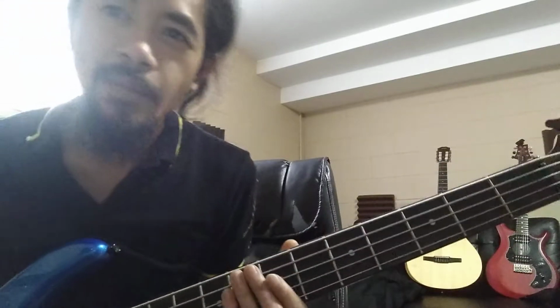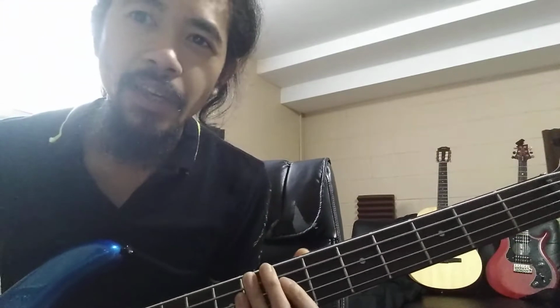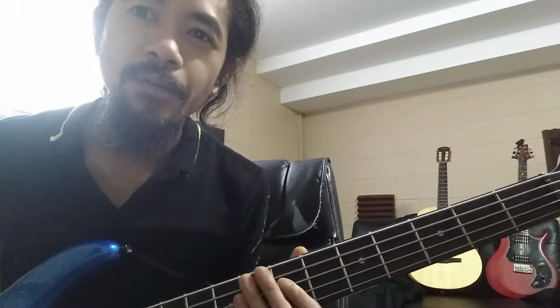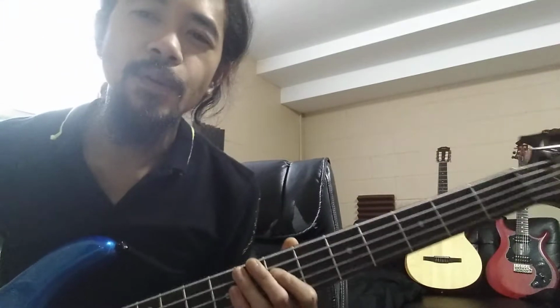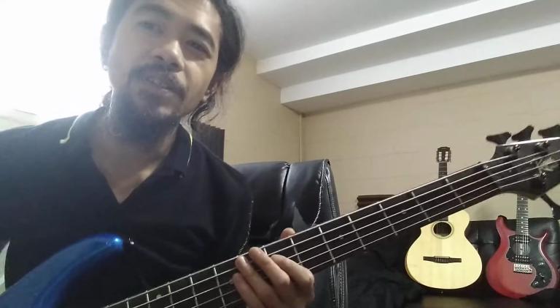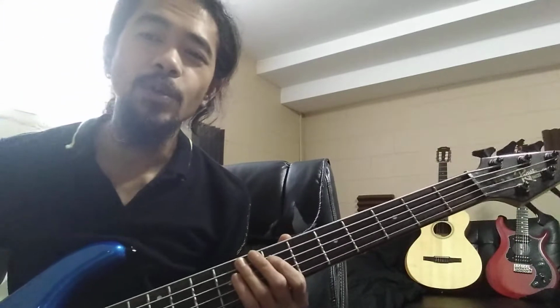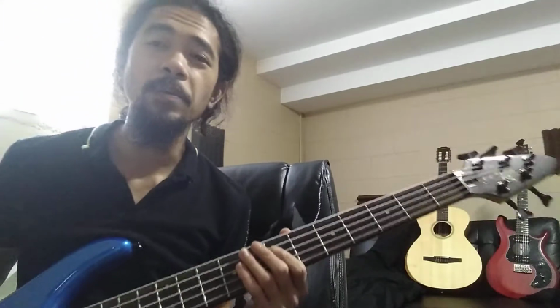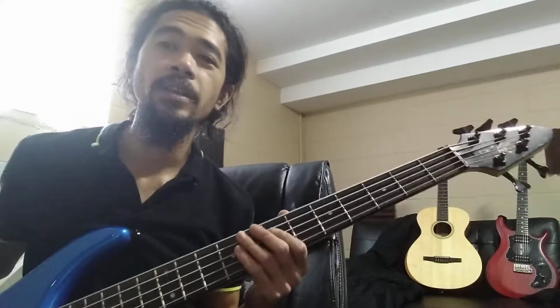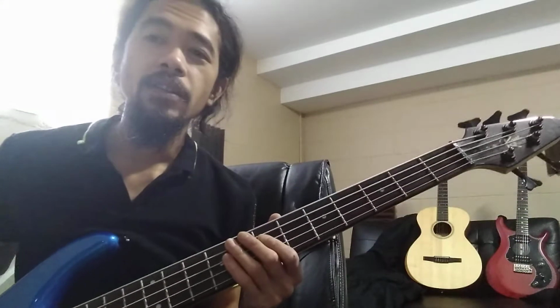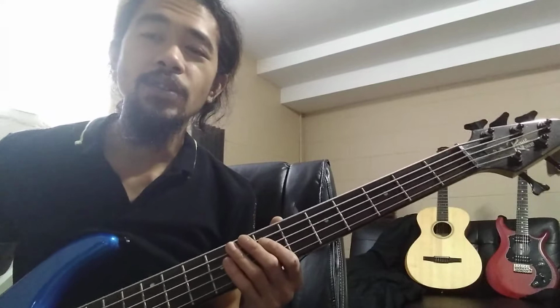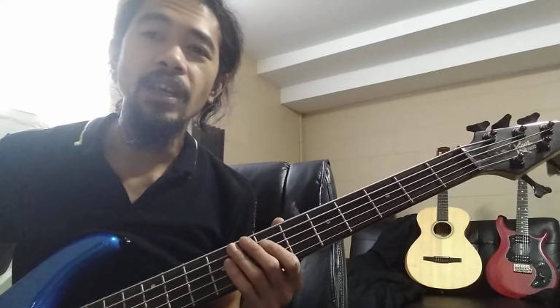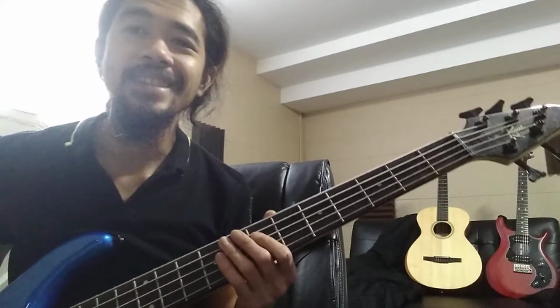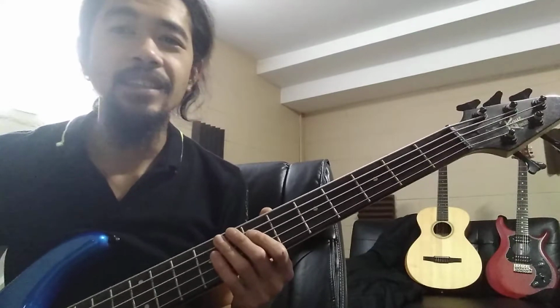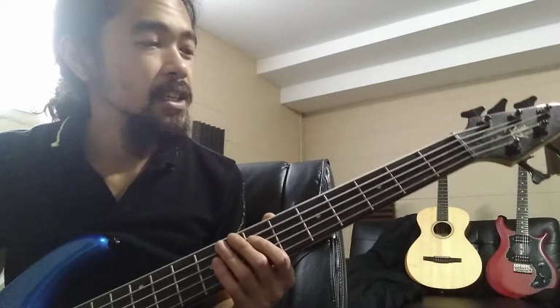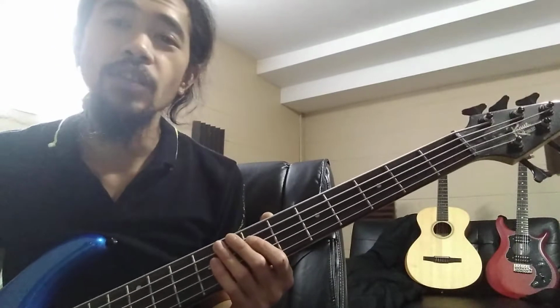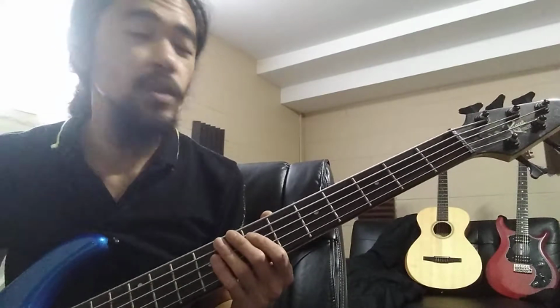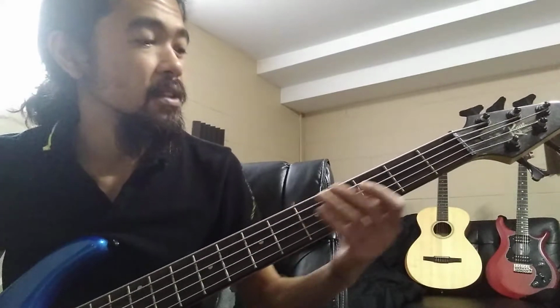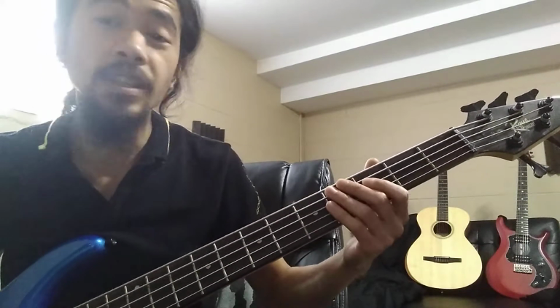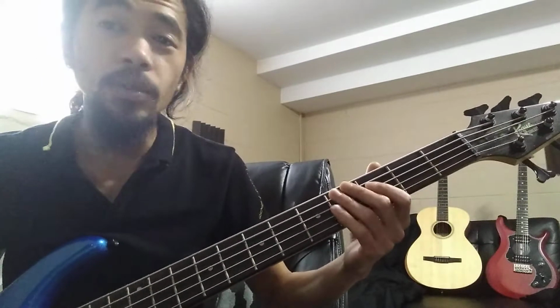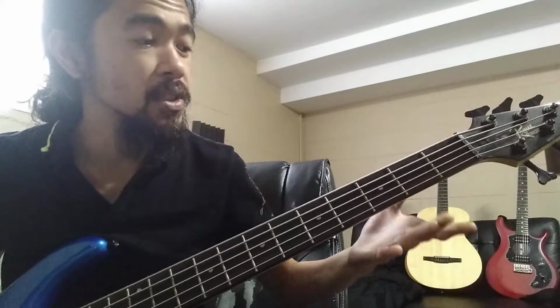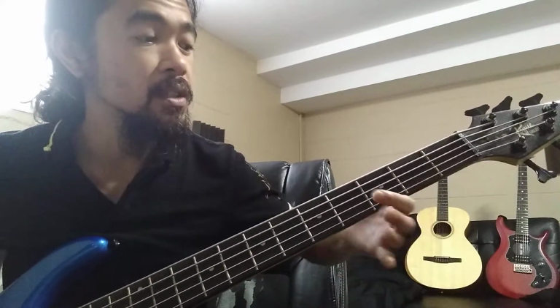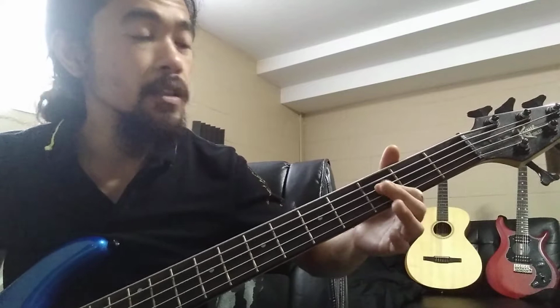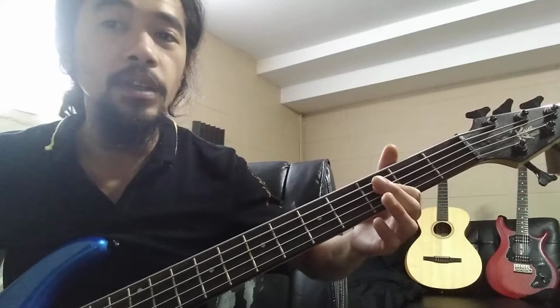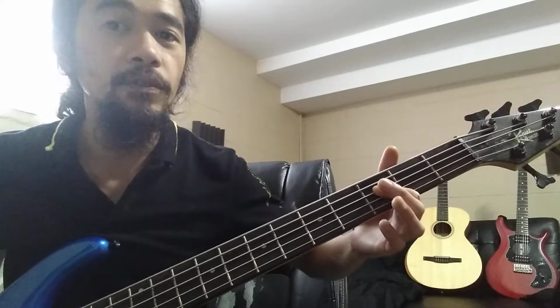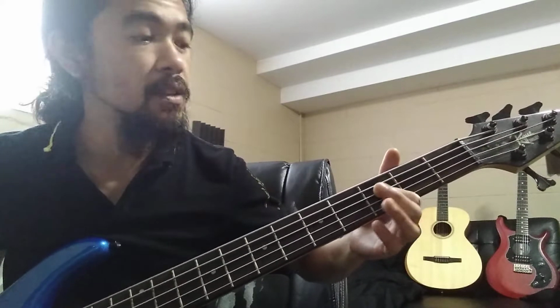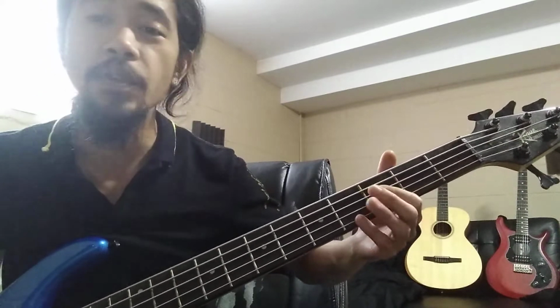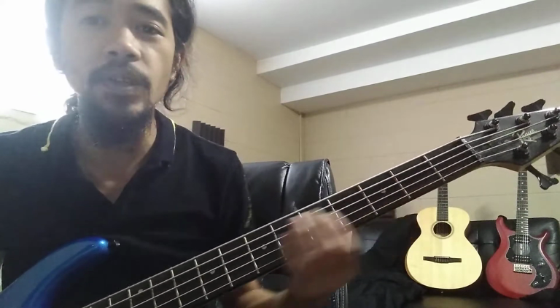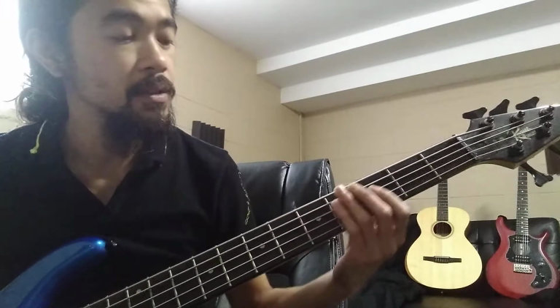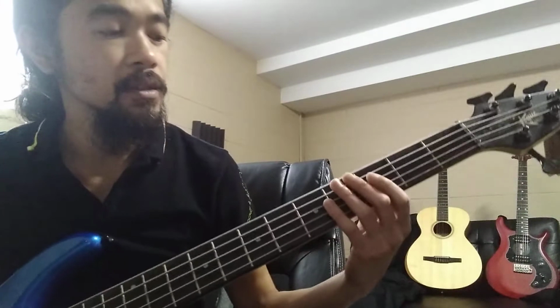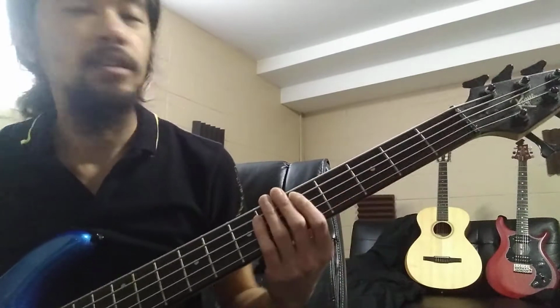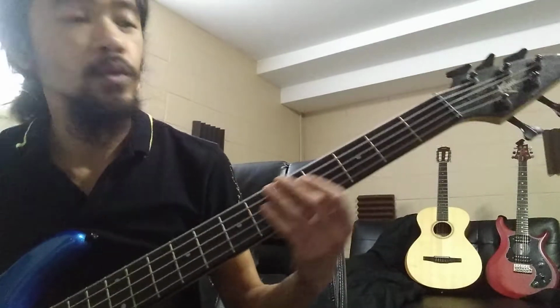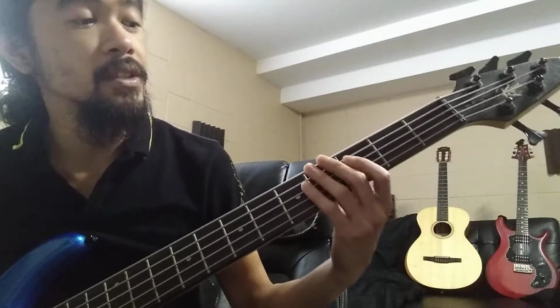Hey everyone, for this lesson I'm going to show you how to play the major scale in C. It starts with the C note, which is the third fret of the third string. Go like this.